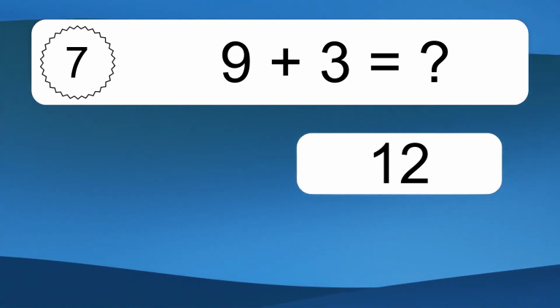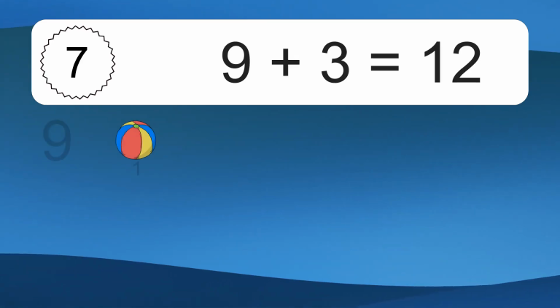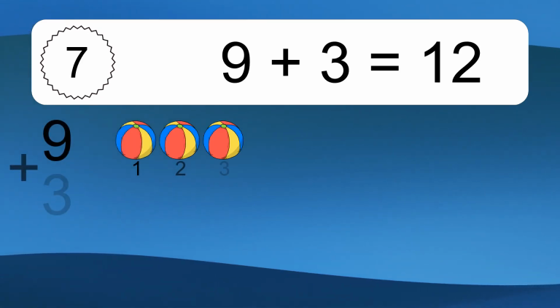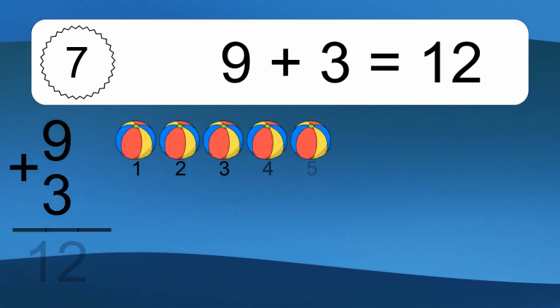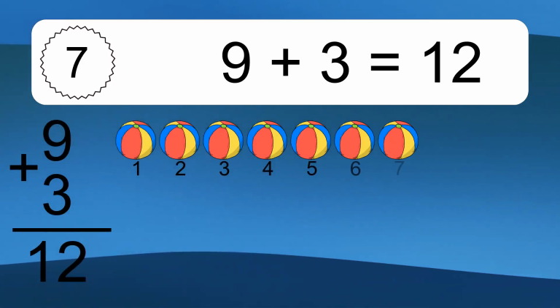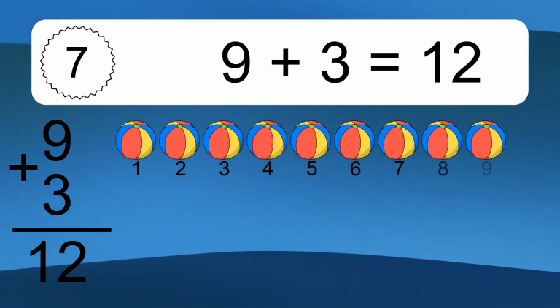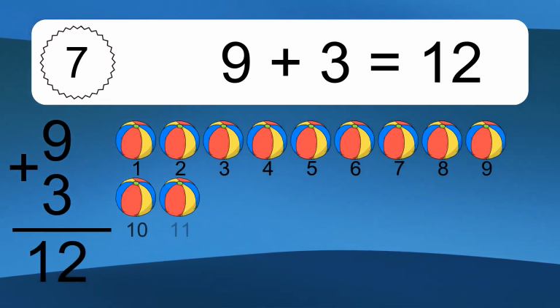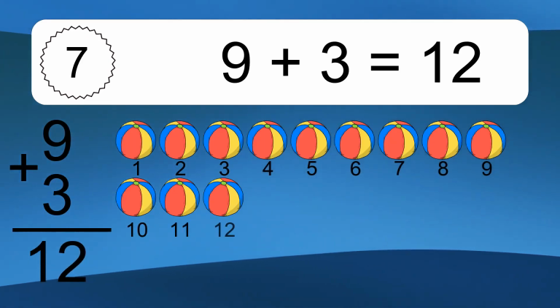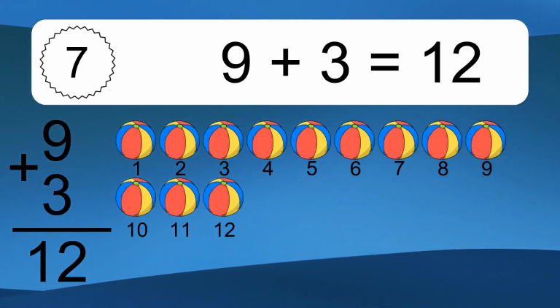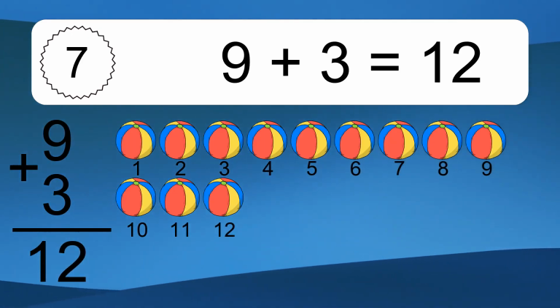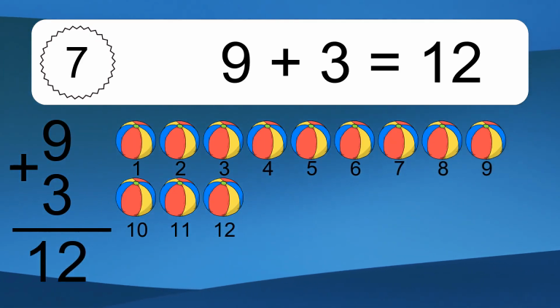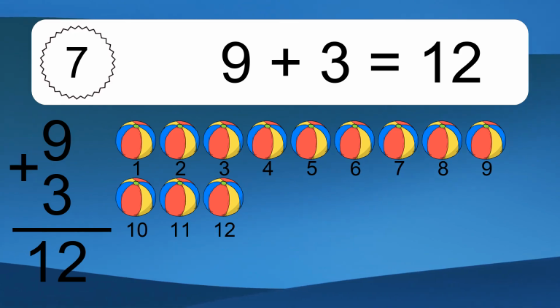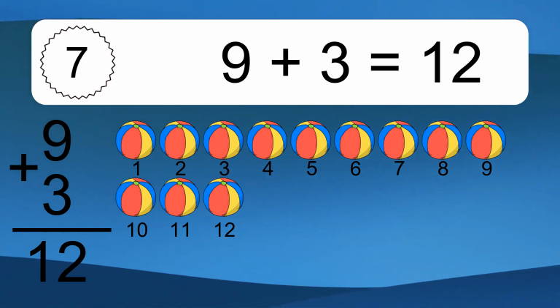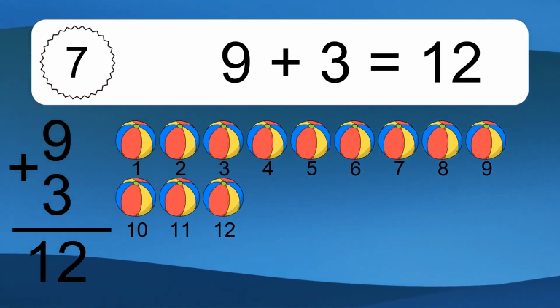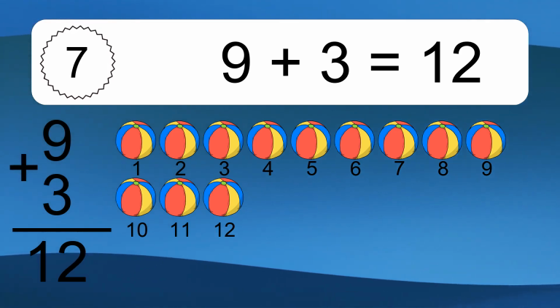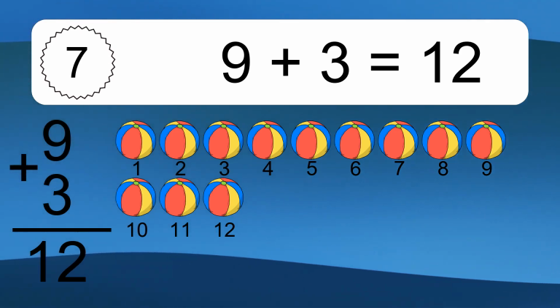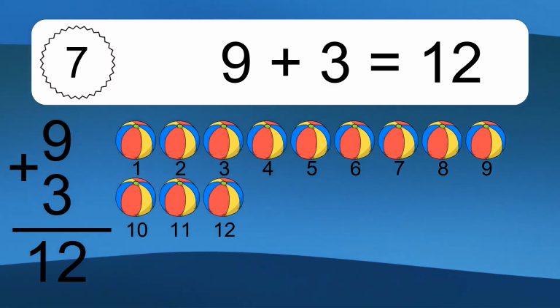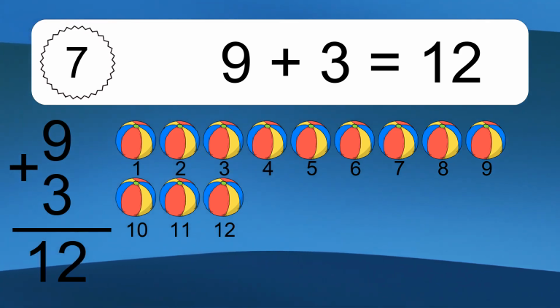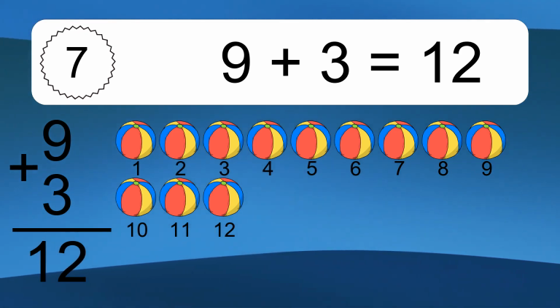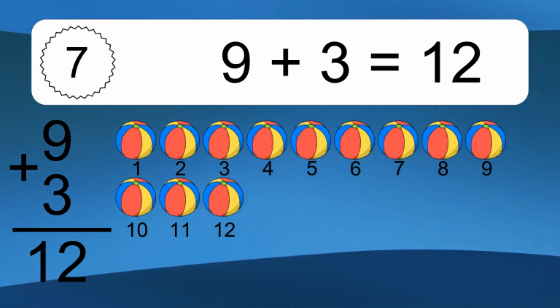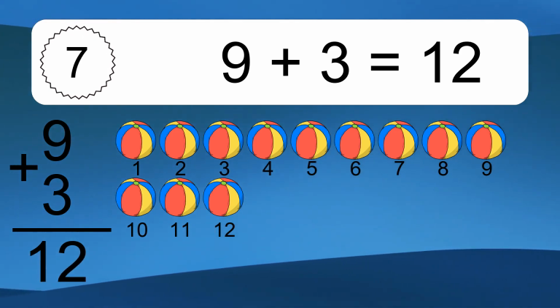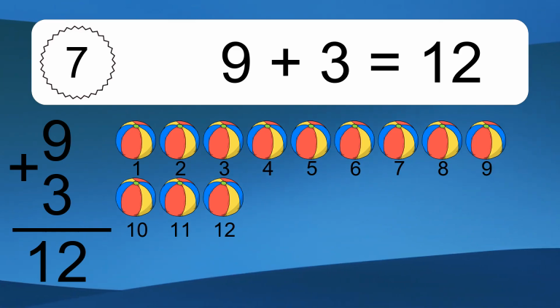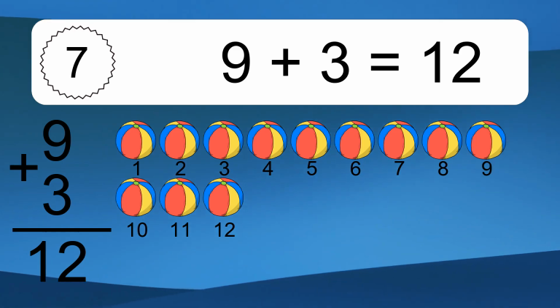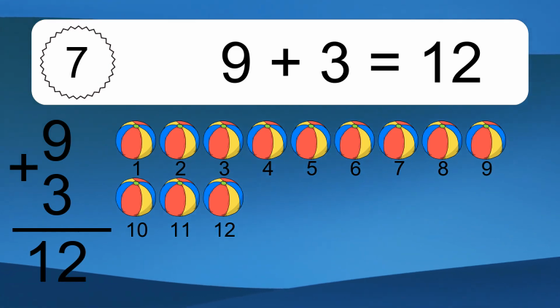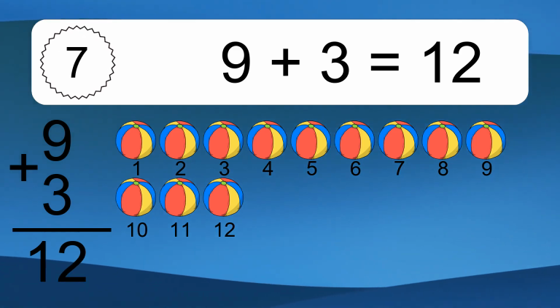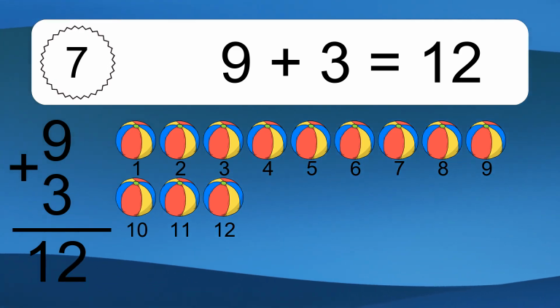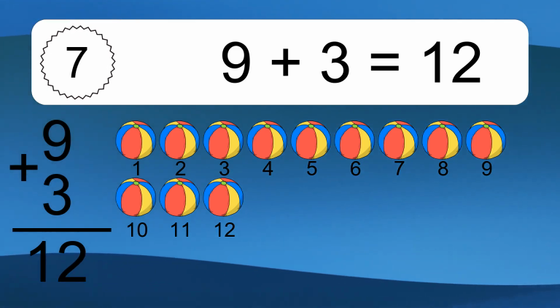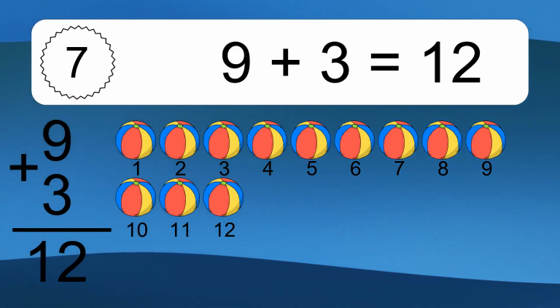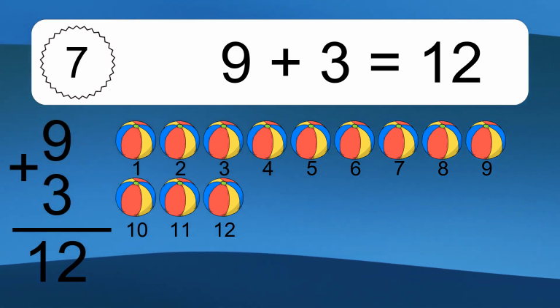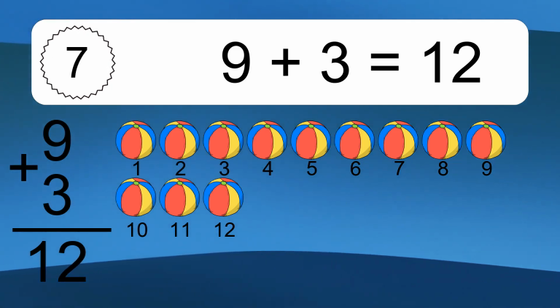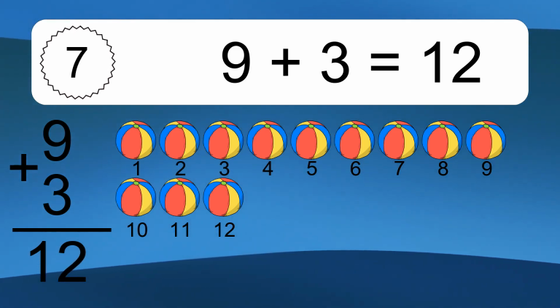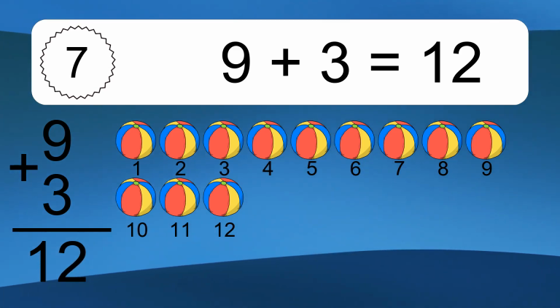9 plus 3 equals what? 9 plus 3 equals 12. Let's count it: 1, 2, 3, 4, 5, 6, 7, 8, 9, 10, 11, 12.